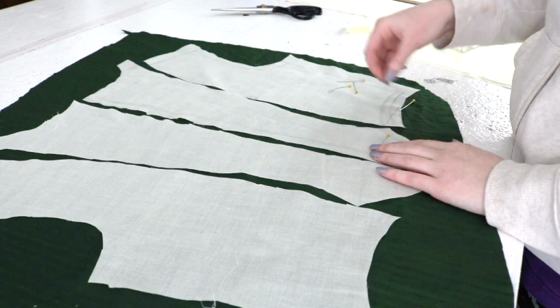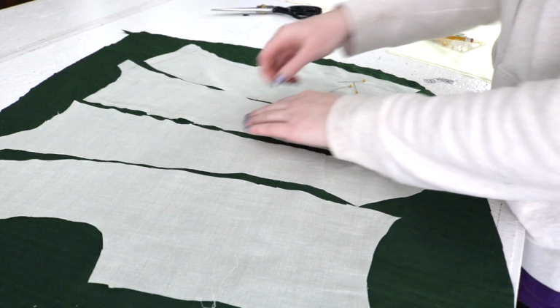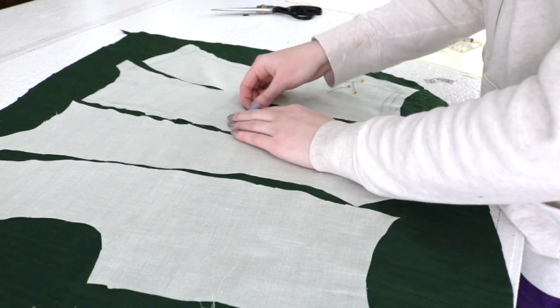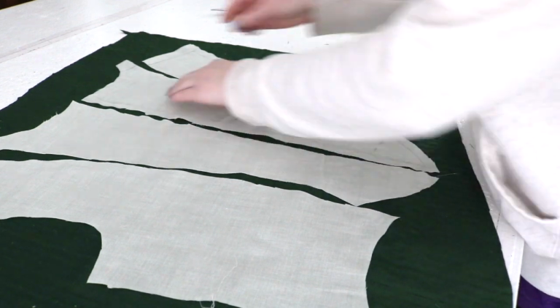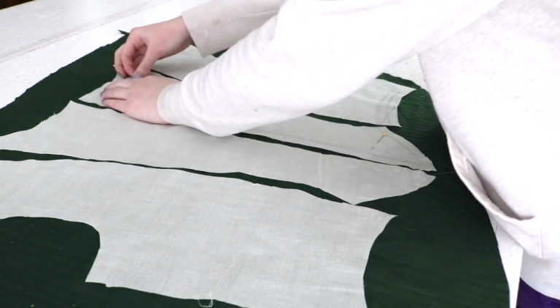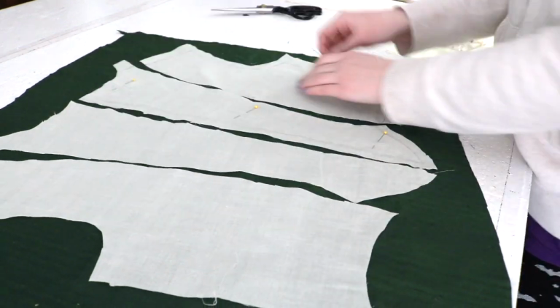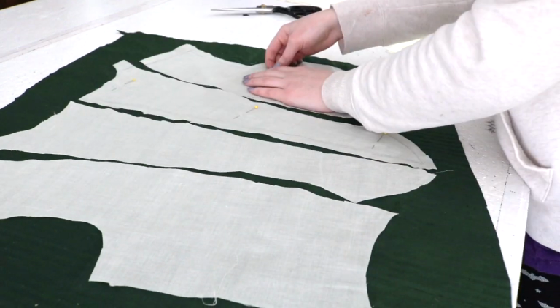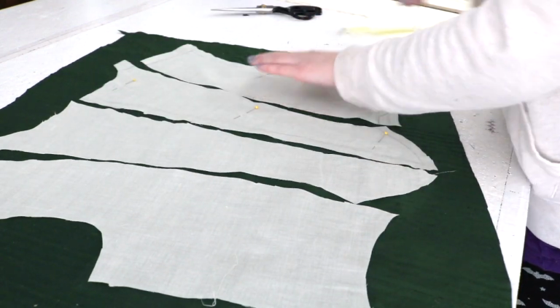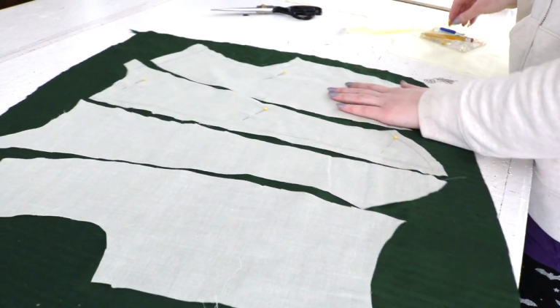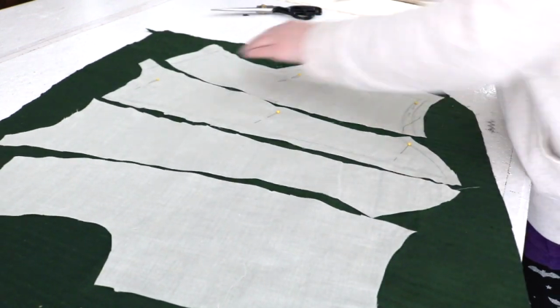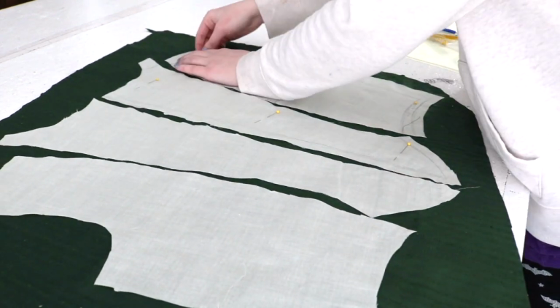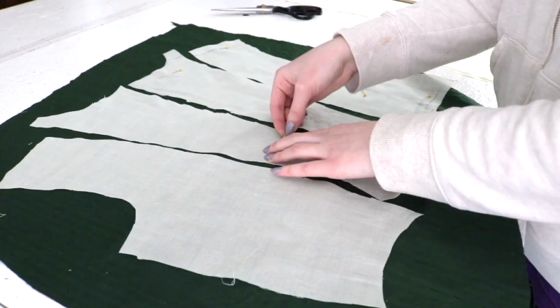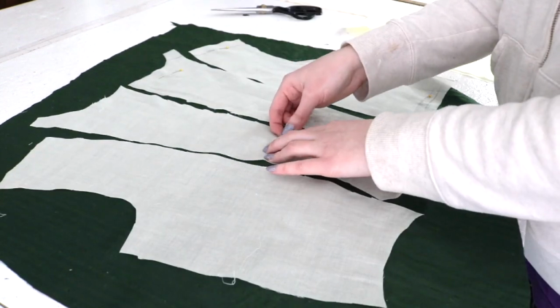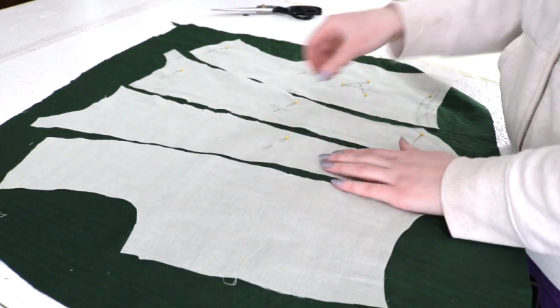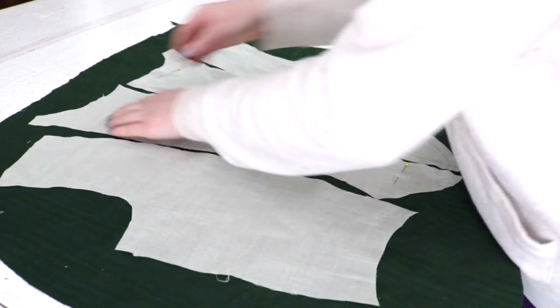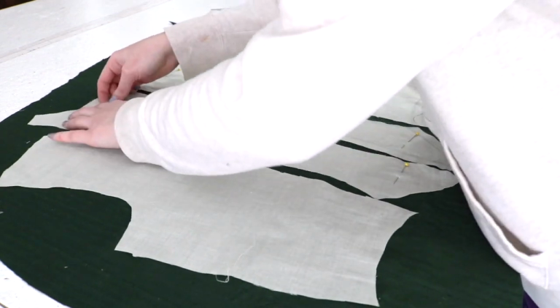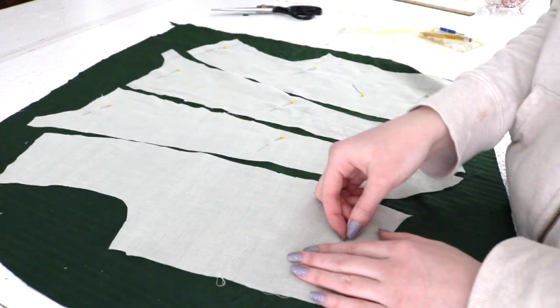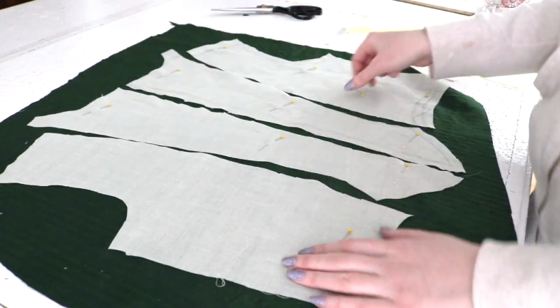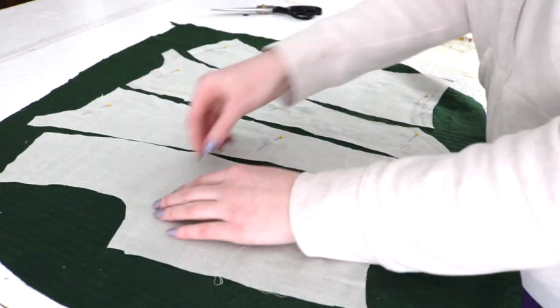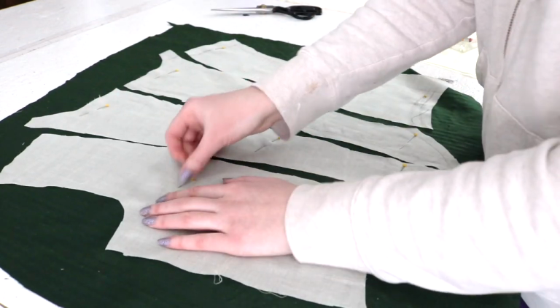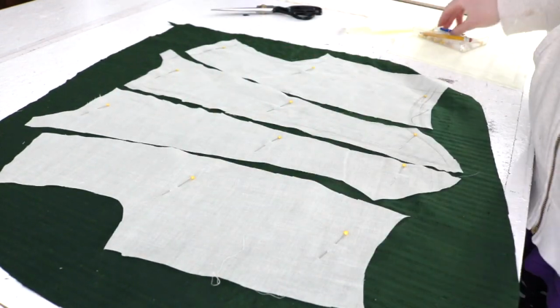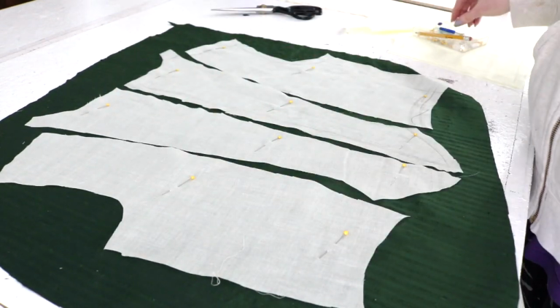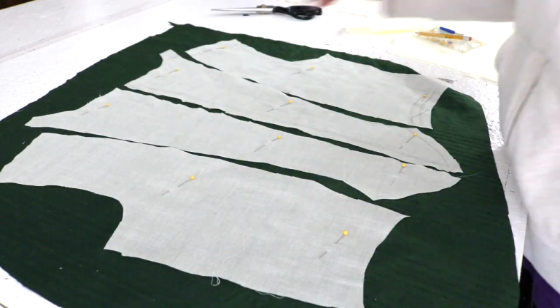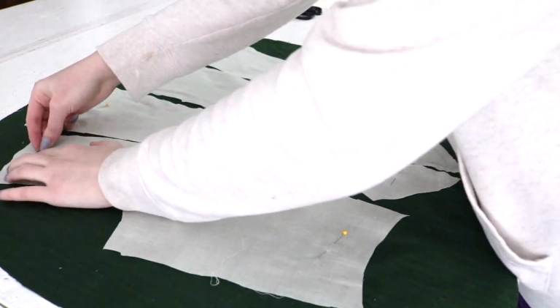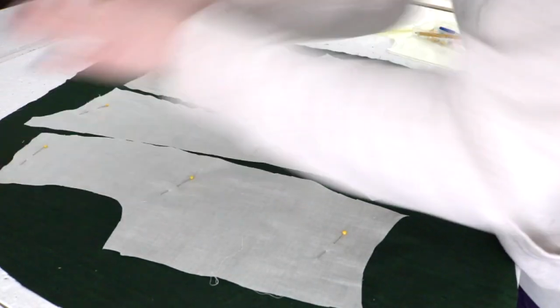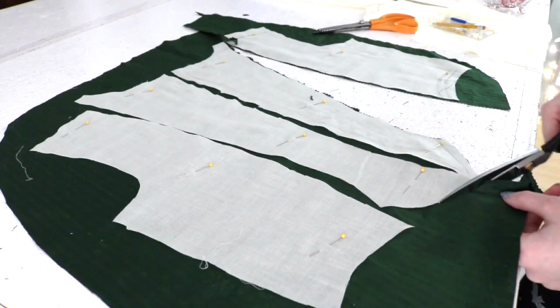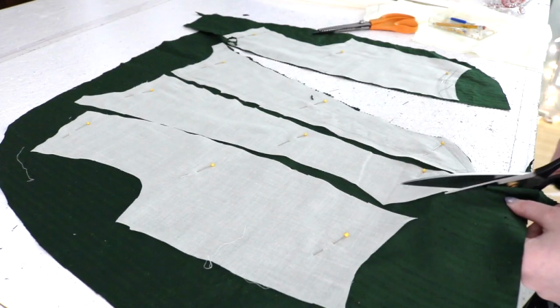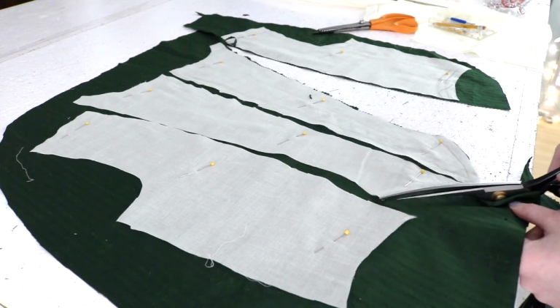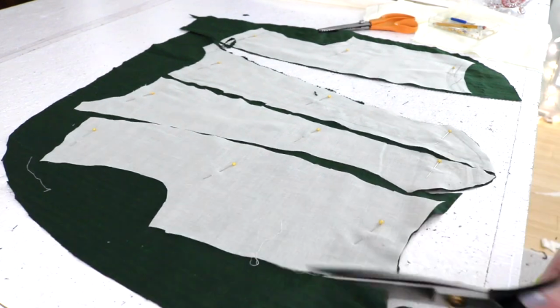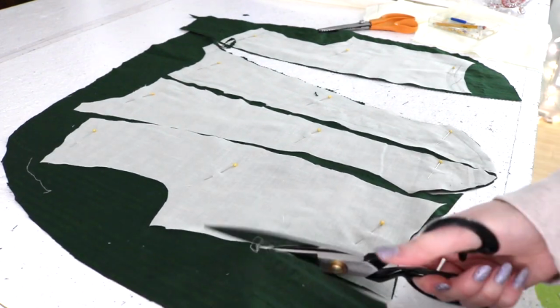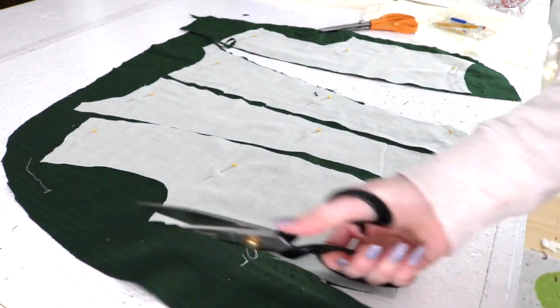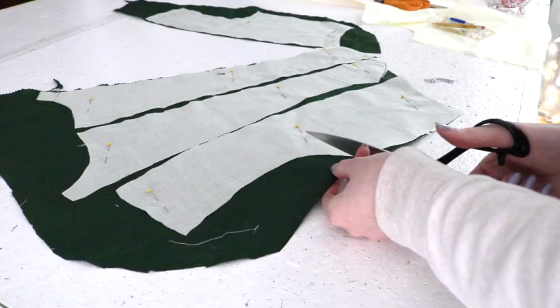Then I used the lining pieces as a guide for cutting out the silk layer. The bodice has six pieces in total made from a three-piece pattern. The front pieces are shaped with gathers and the back is cut almost like an 18th century gown with the center back tapering to a point.